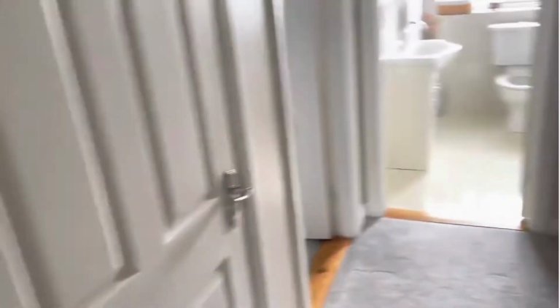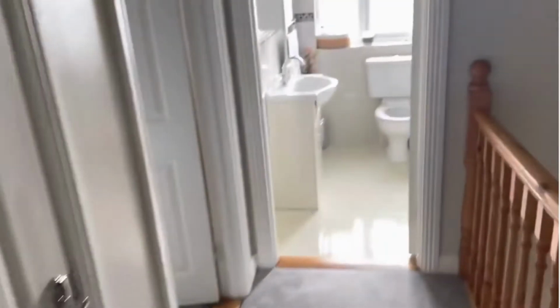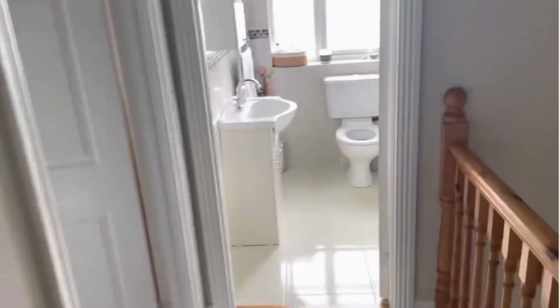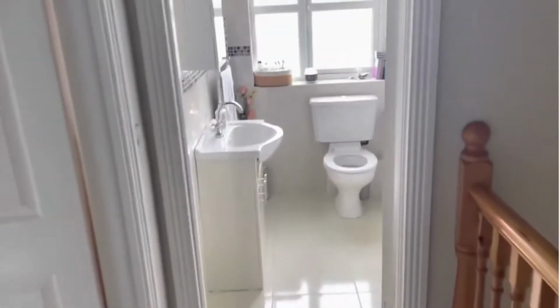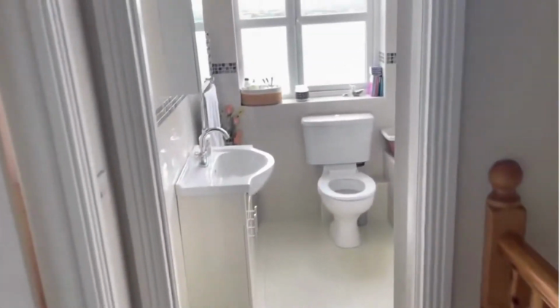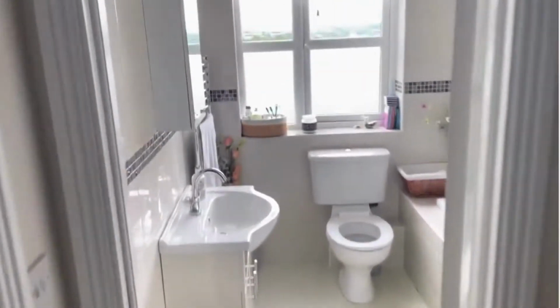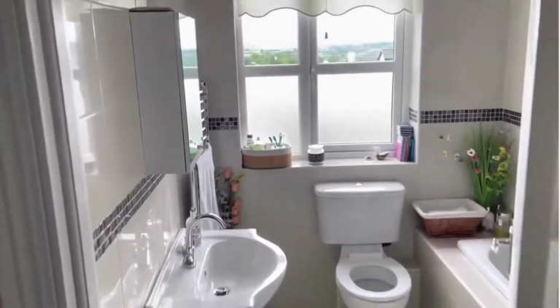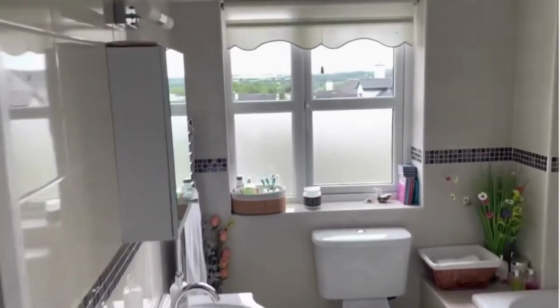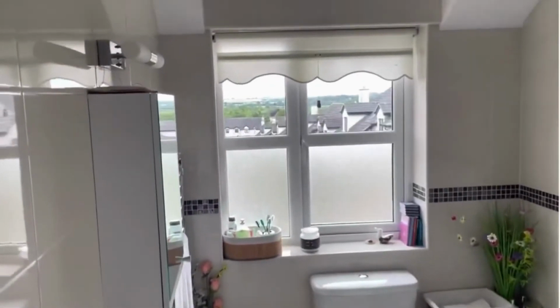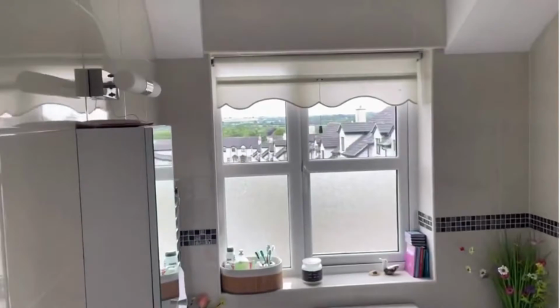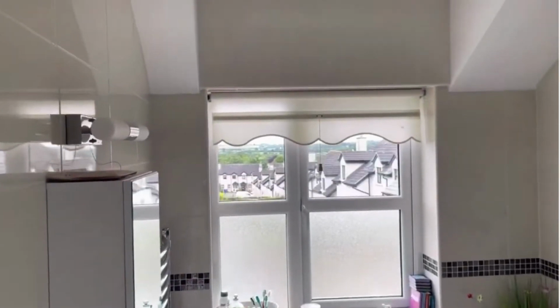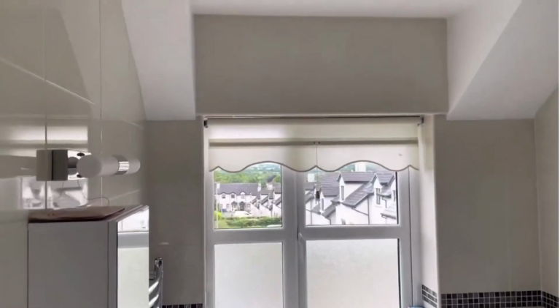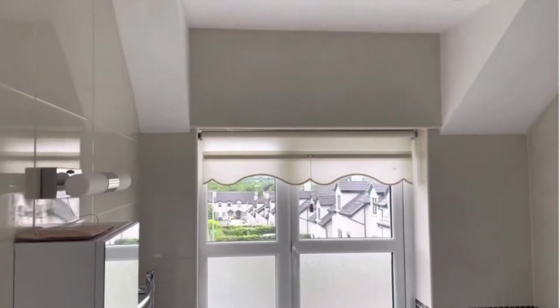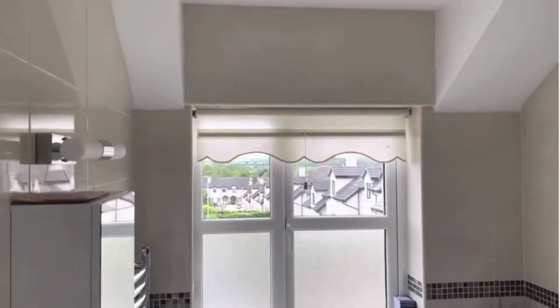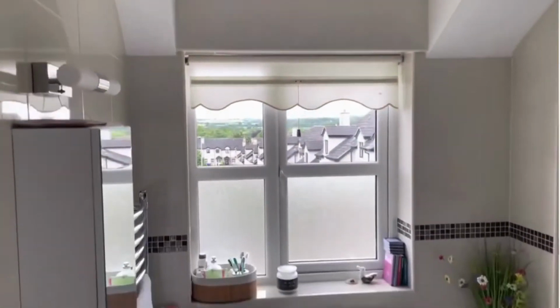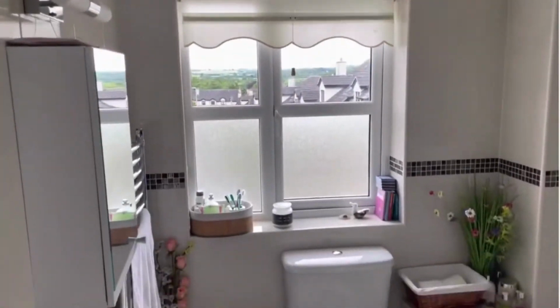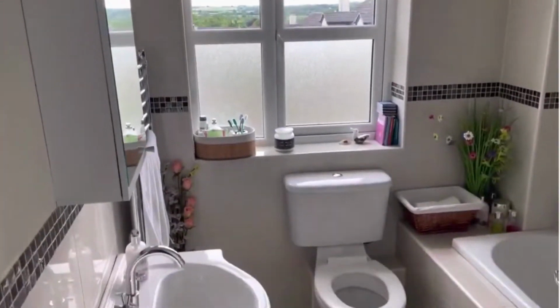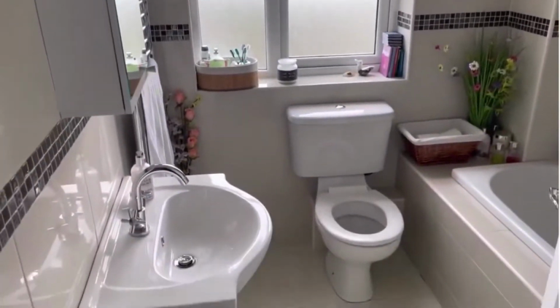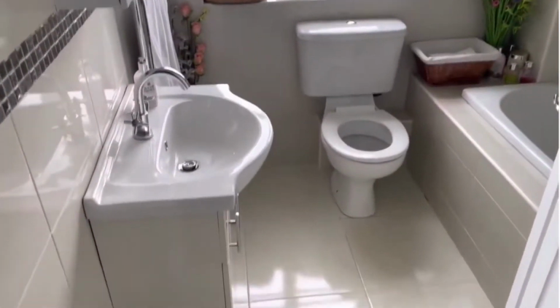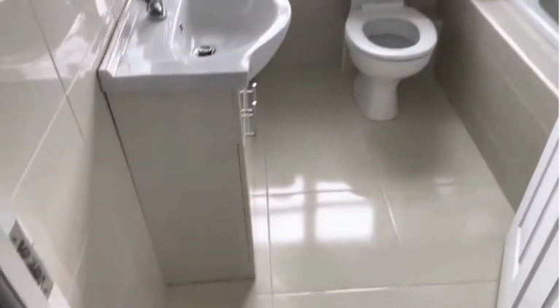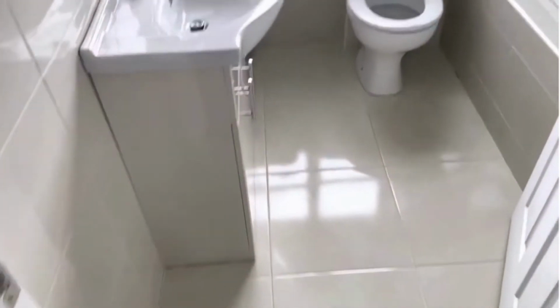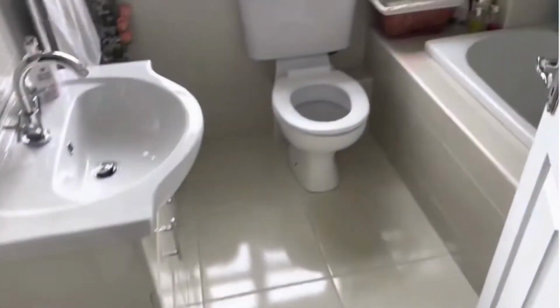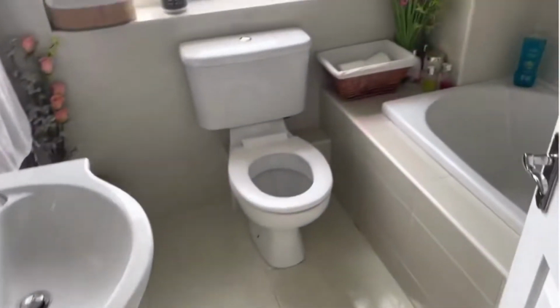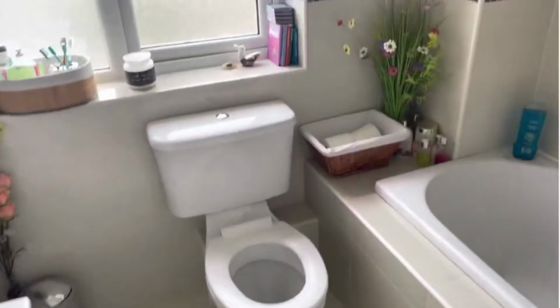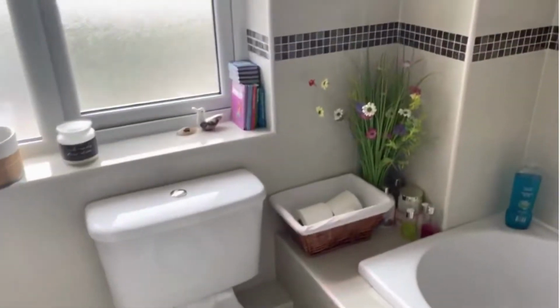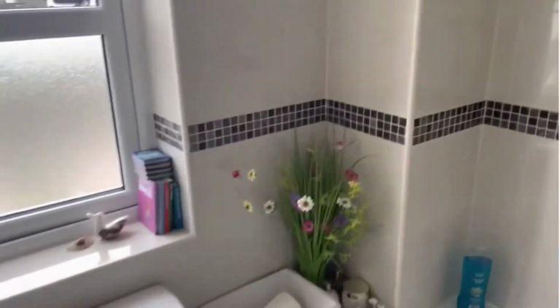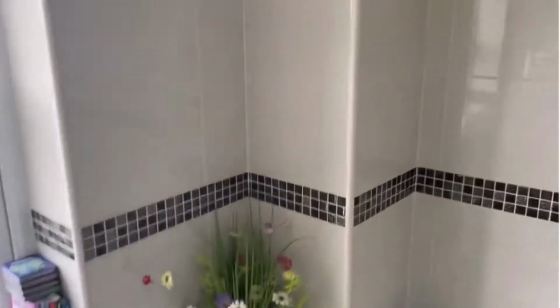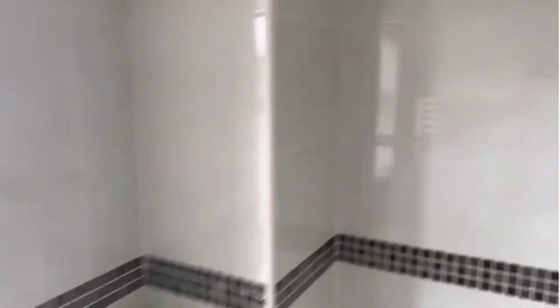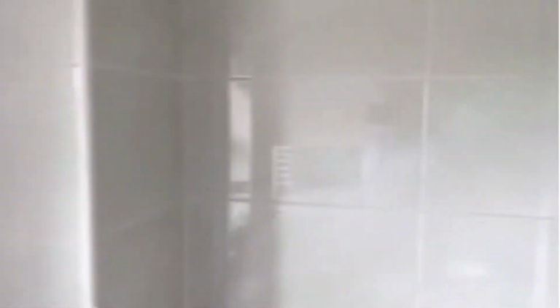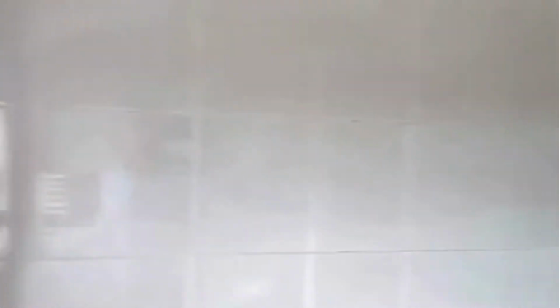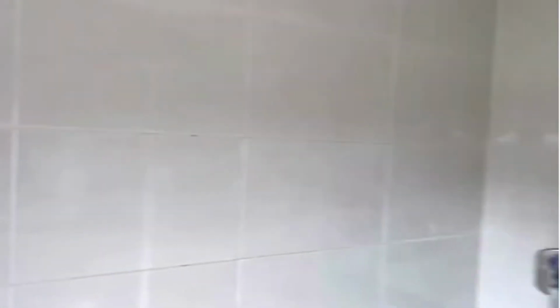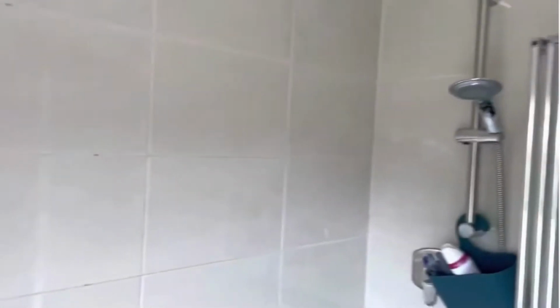To the front we've got a fully tiled bathroom with wash hand basin, toilet, bath, and there's a main shower there as well.